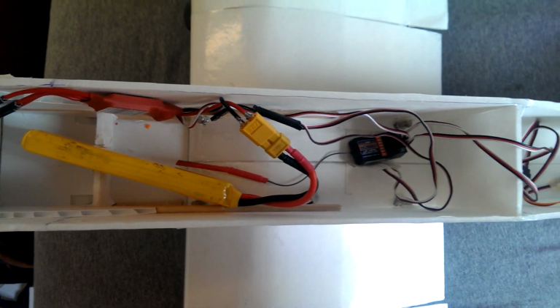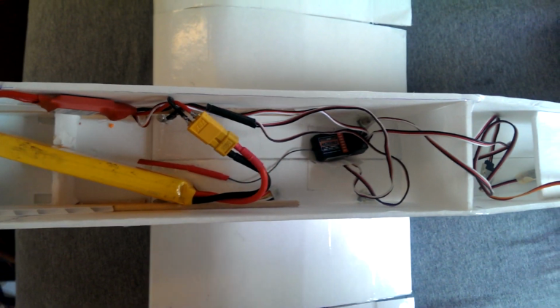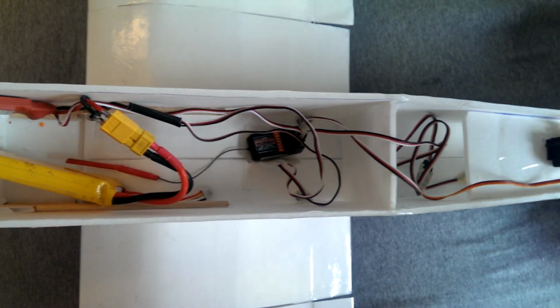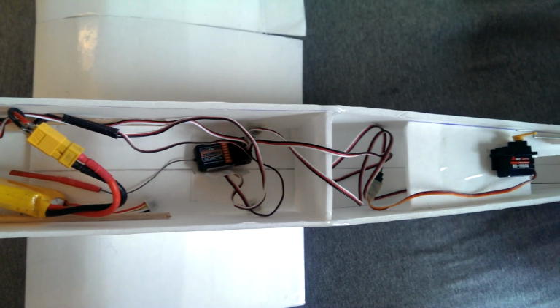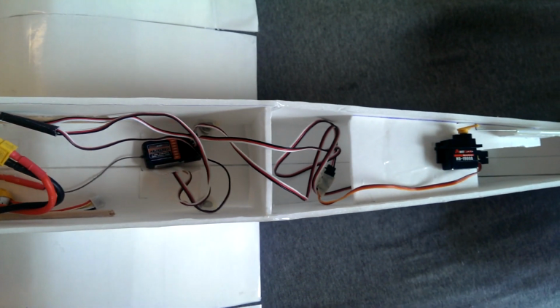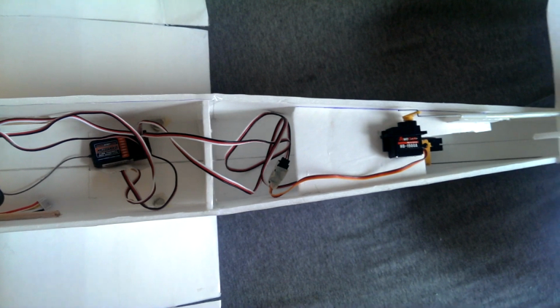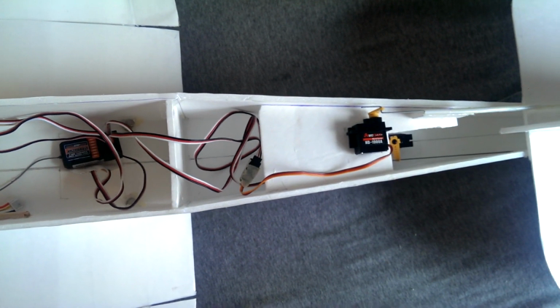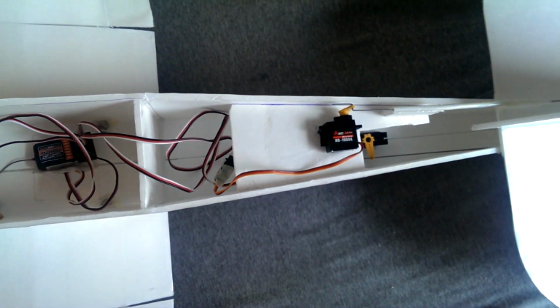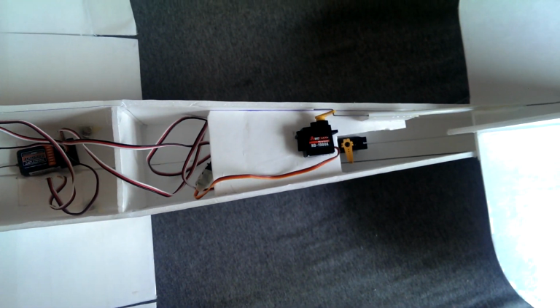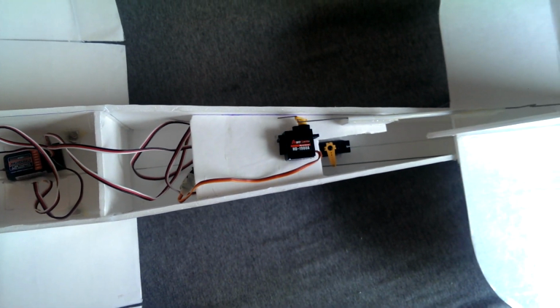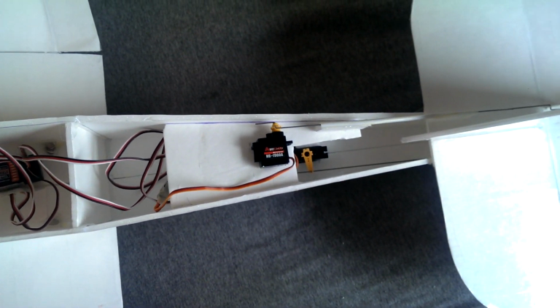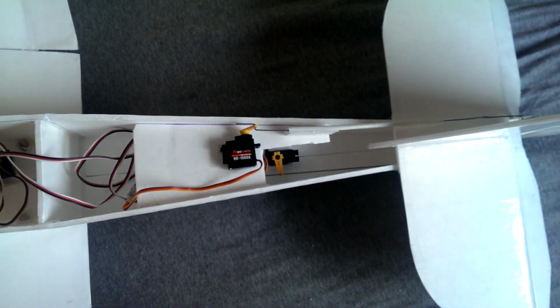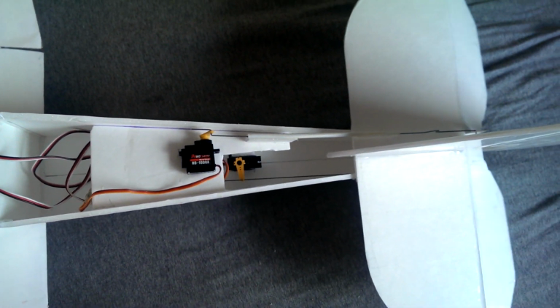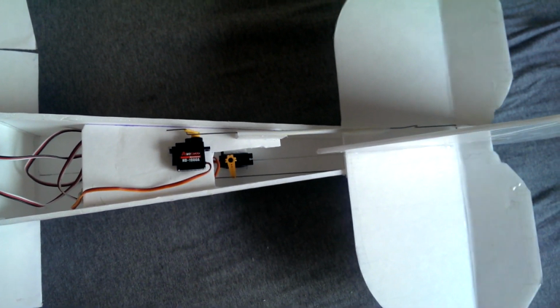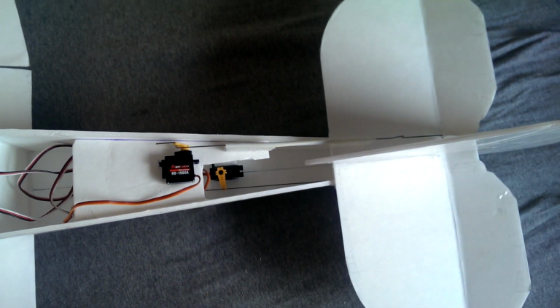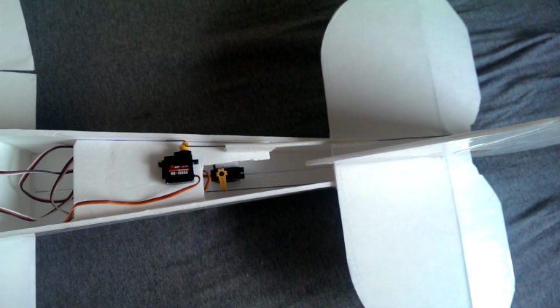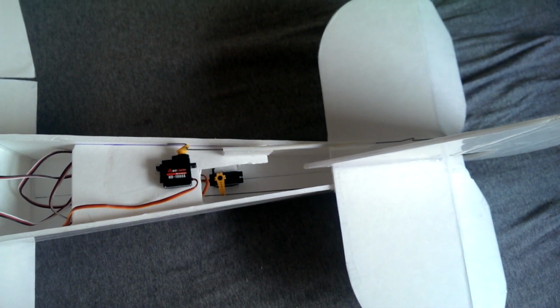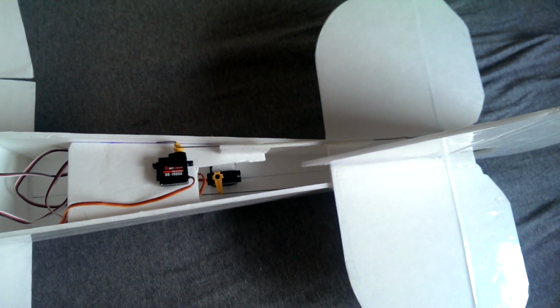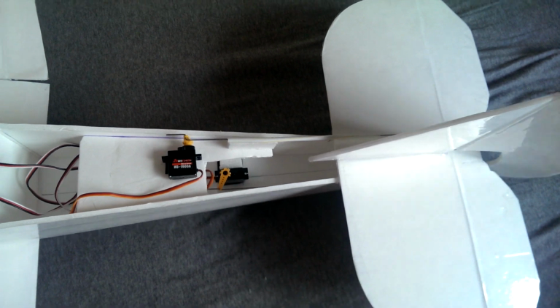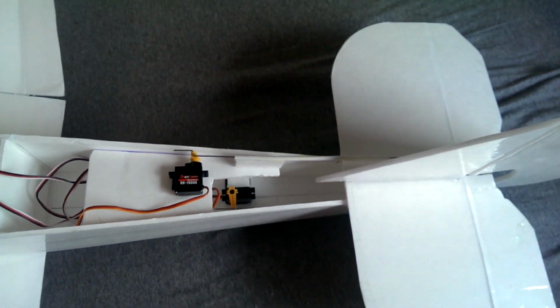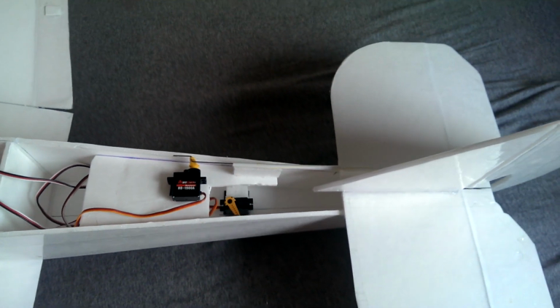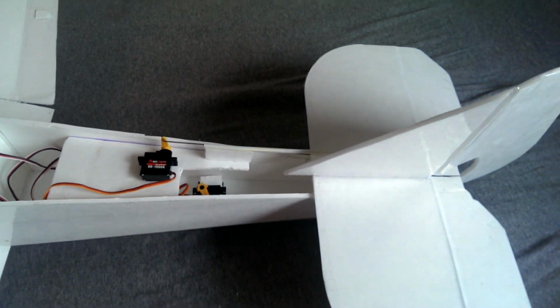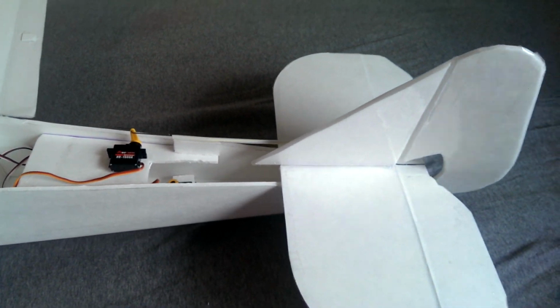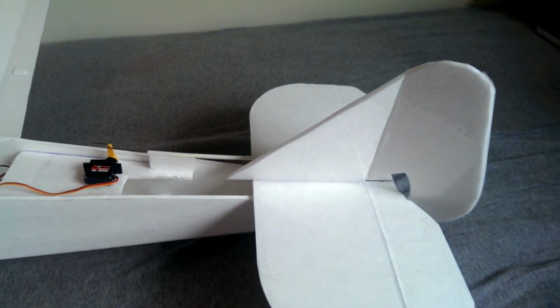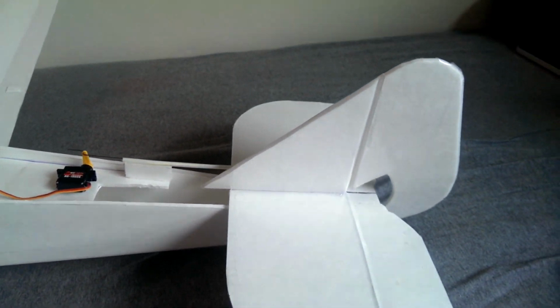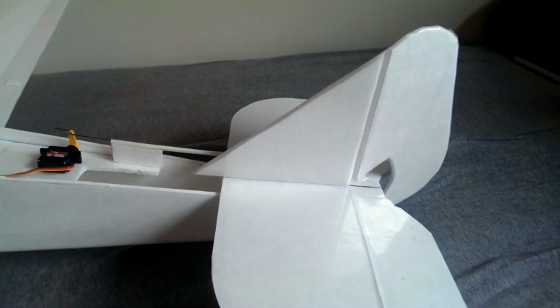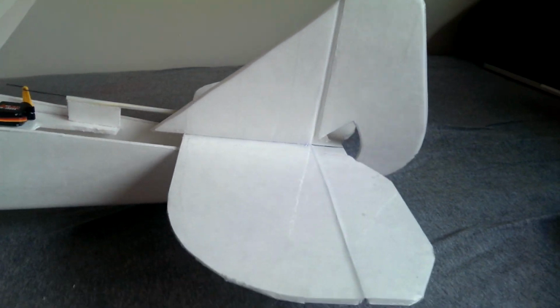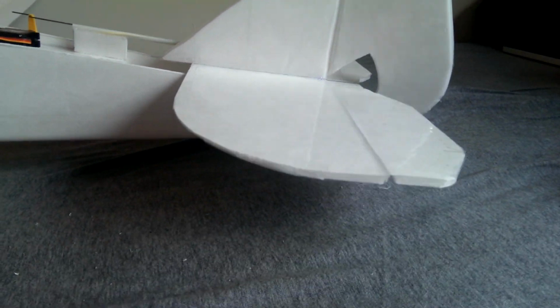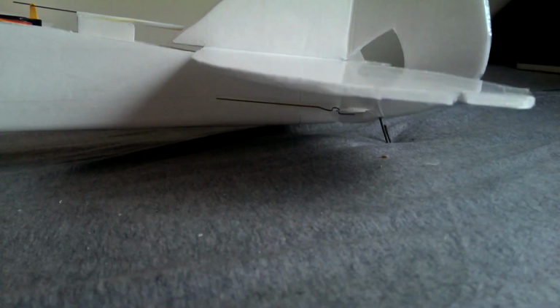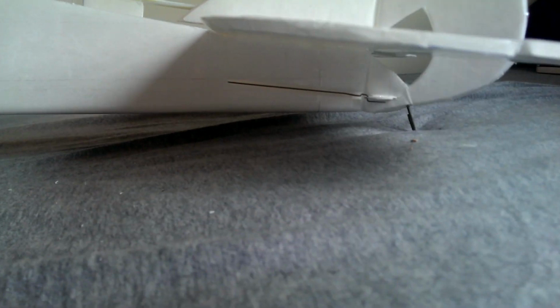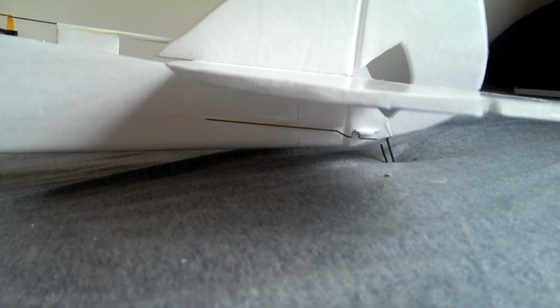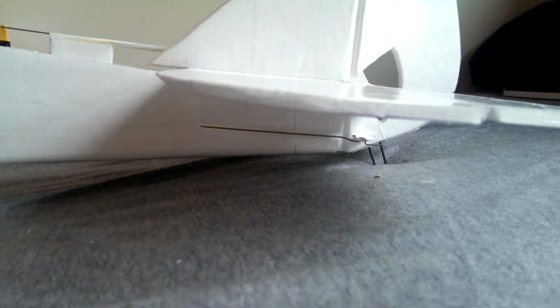The body itself is pretty standard. It's mostly foam board with some plastic reinforcement in the front, and the servos are moved about as far forward as I could with the length of rods that I had, just to keep the center of gravity from moving too far back.